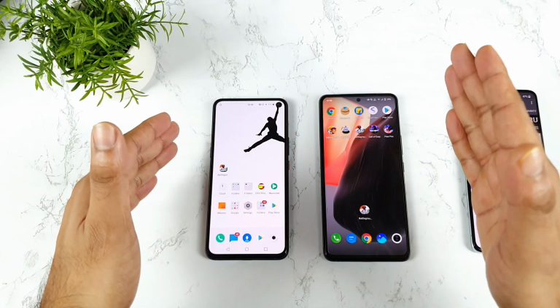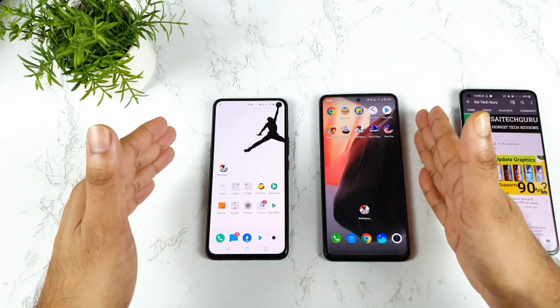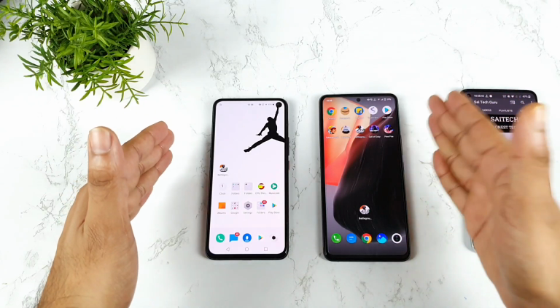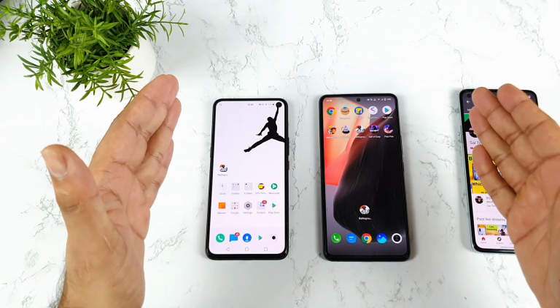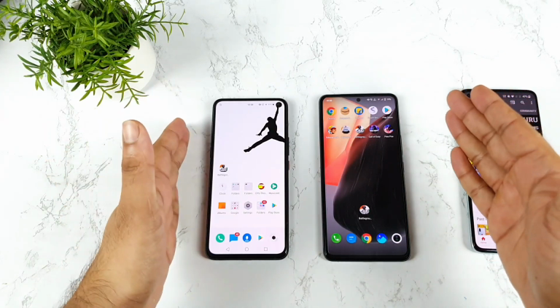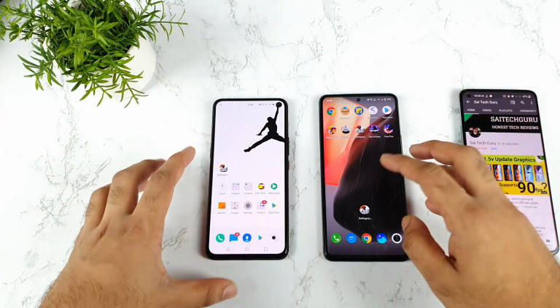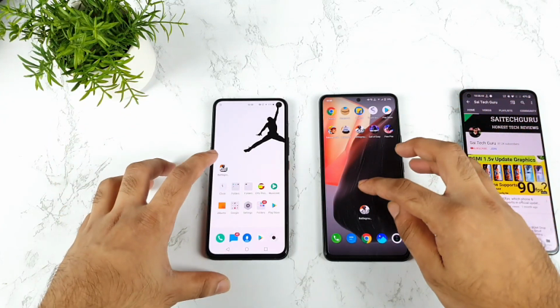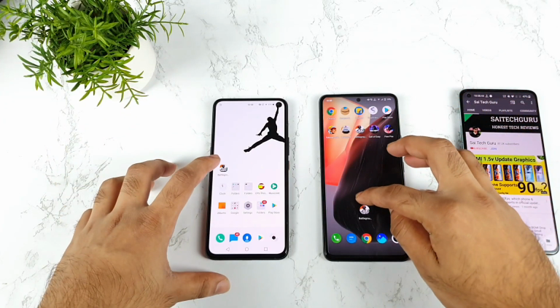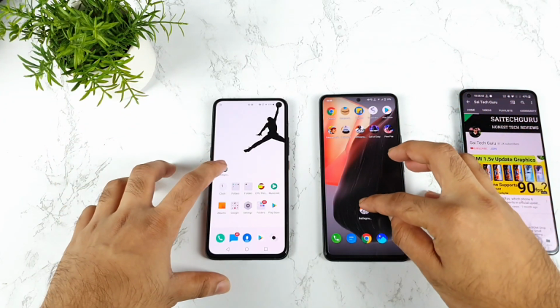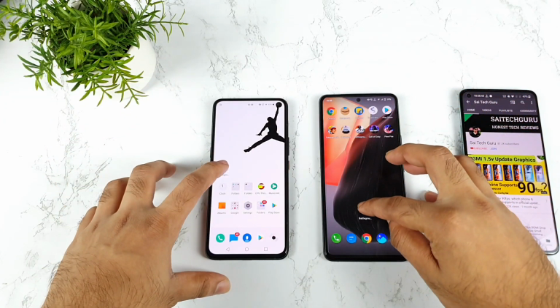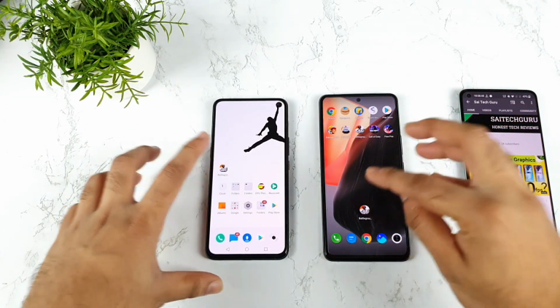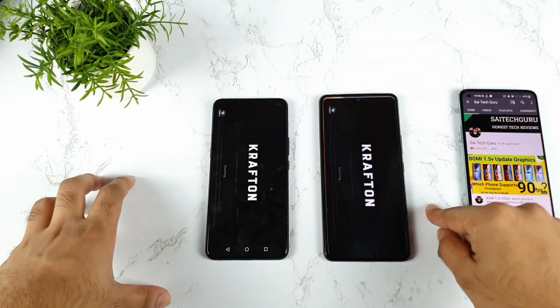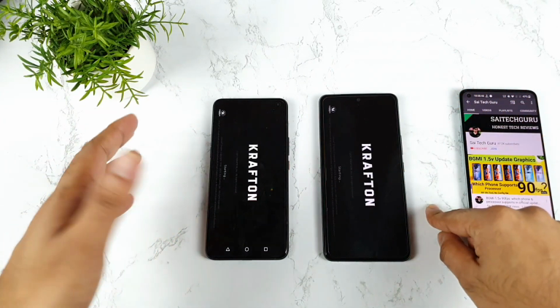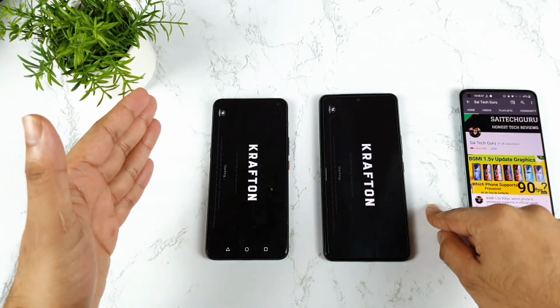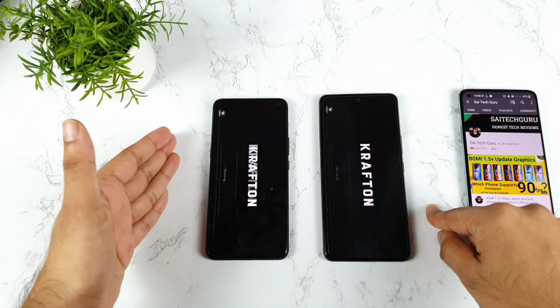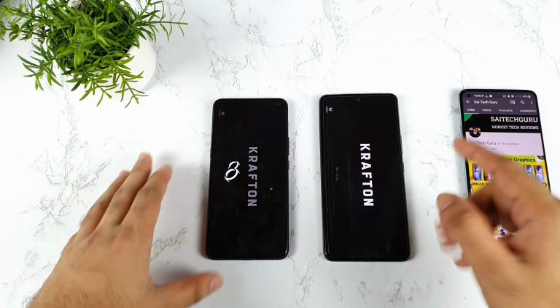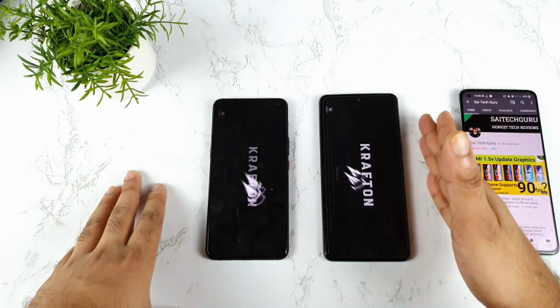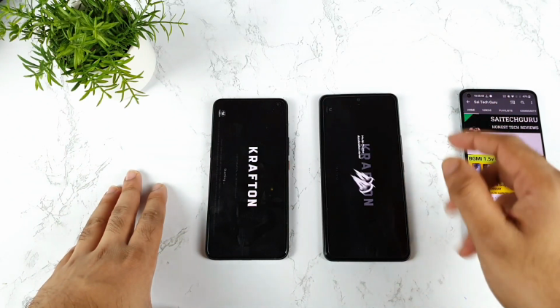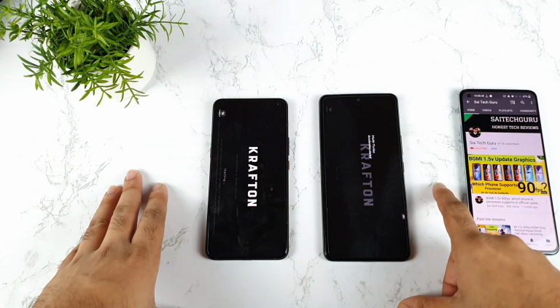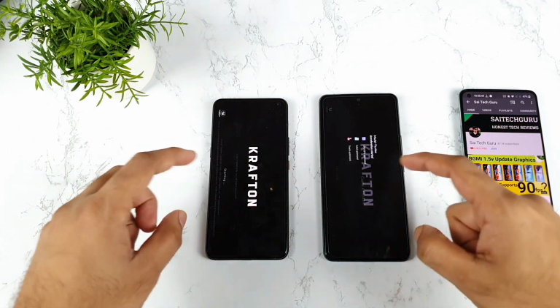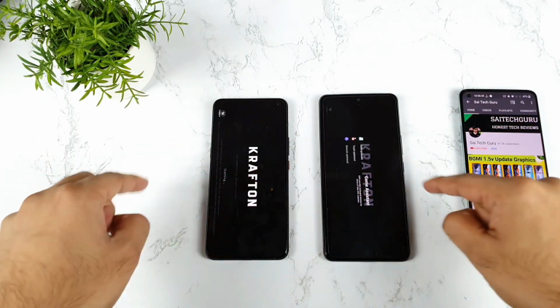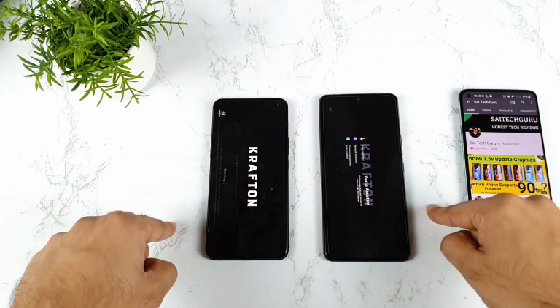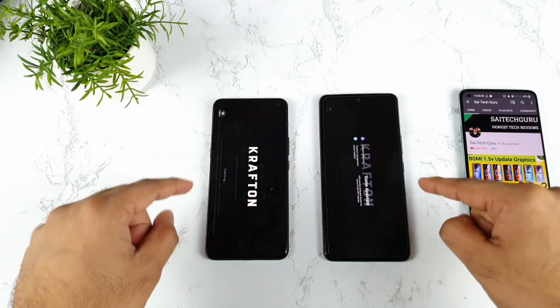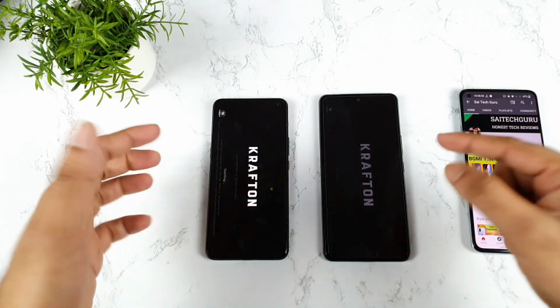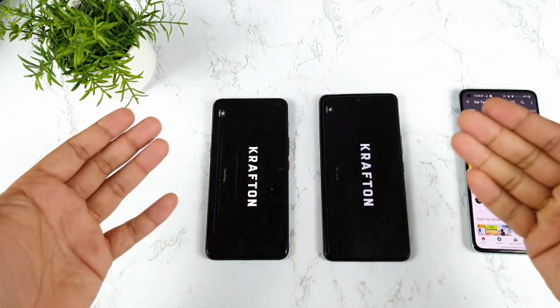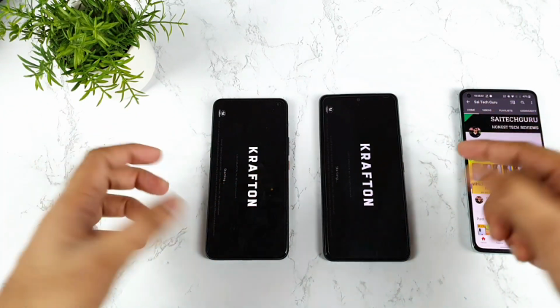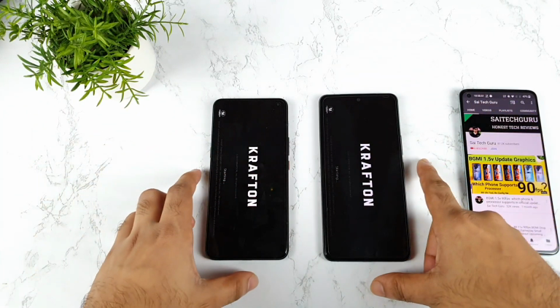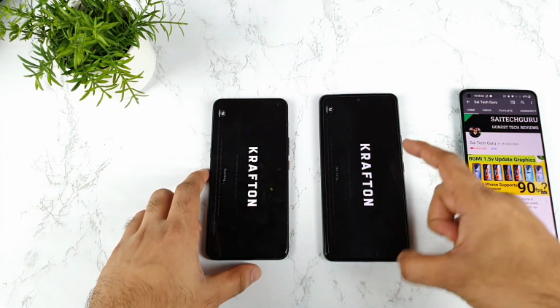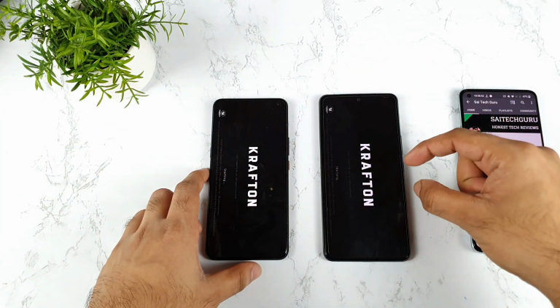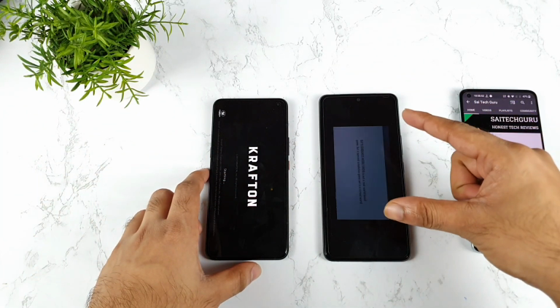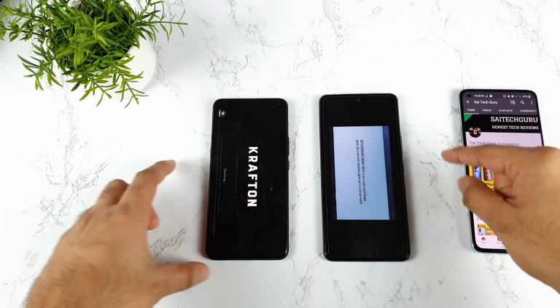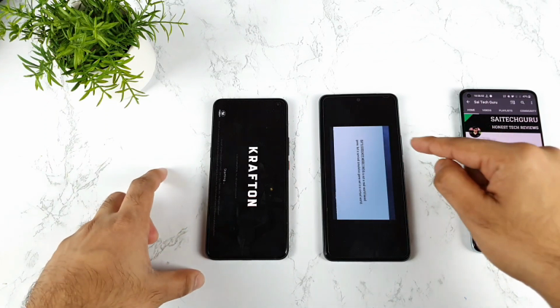So this is Snapdragon 870 vs Snapdragon 865. 1, 2, 3. It's iQoo UI vs Funtouch UI at this moment, and both phones are already in the ultra game mode setup. Let's see which logo comes up first.